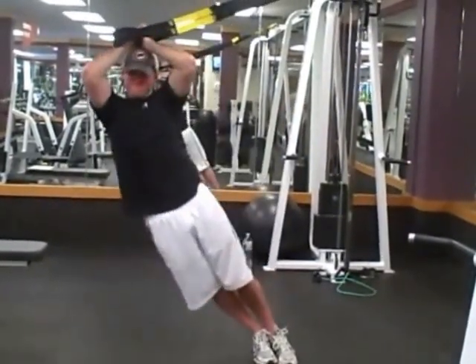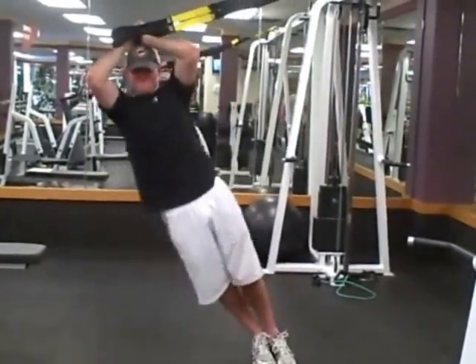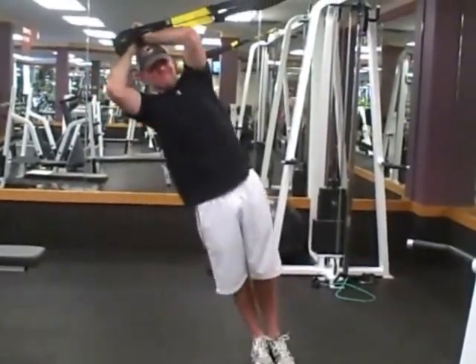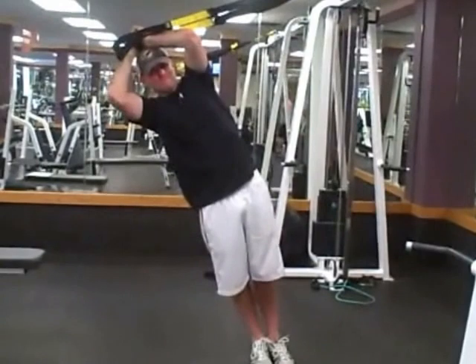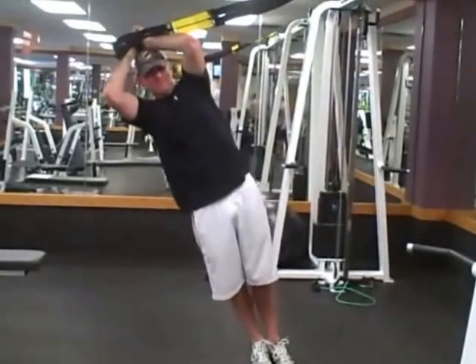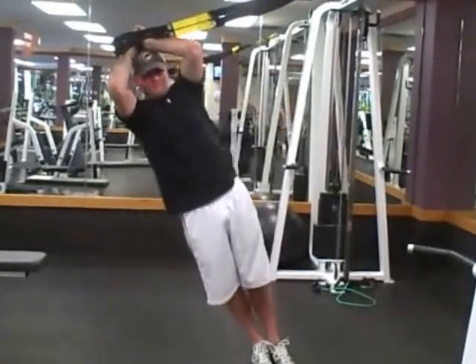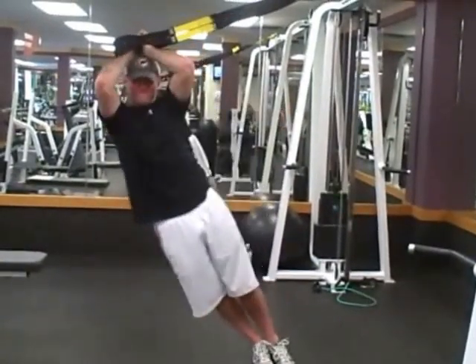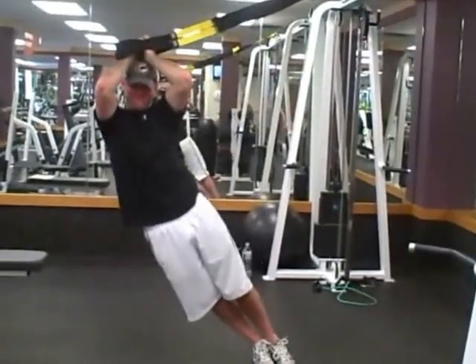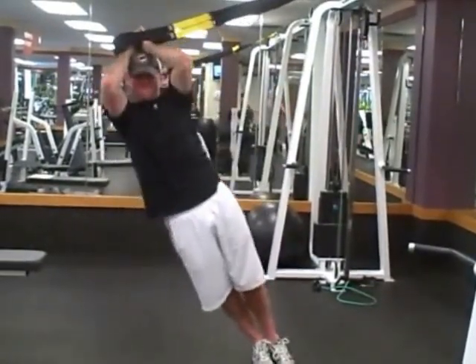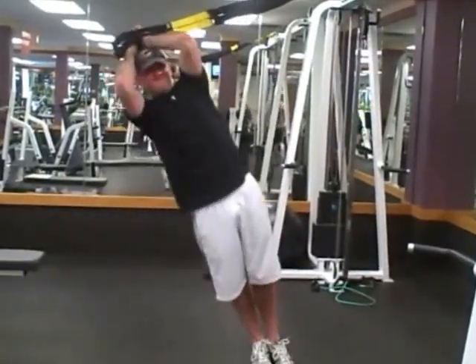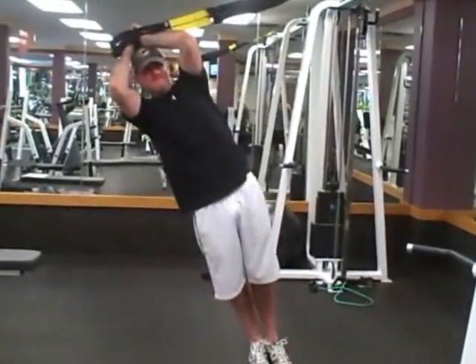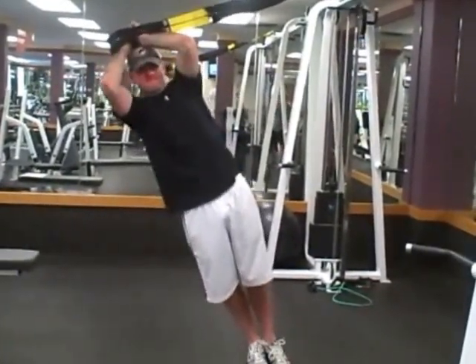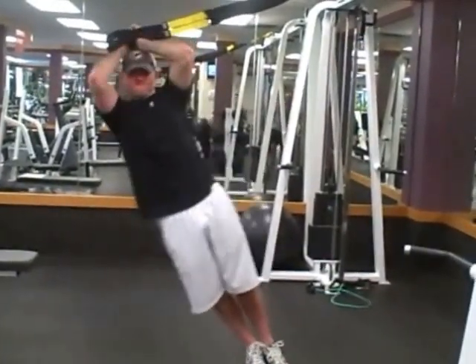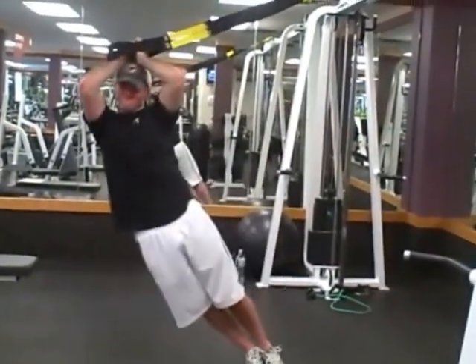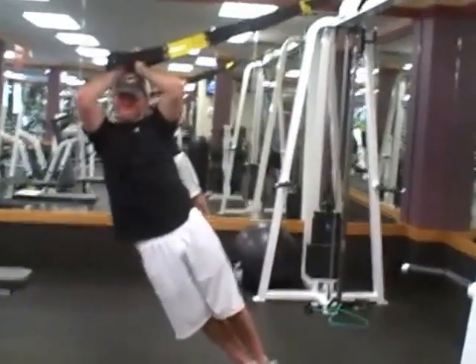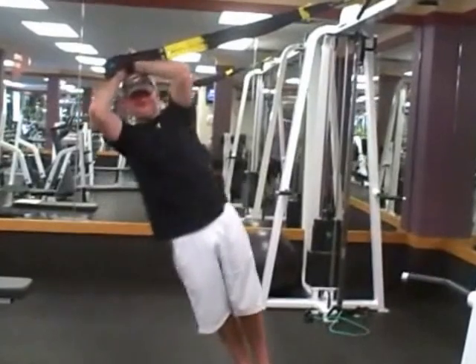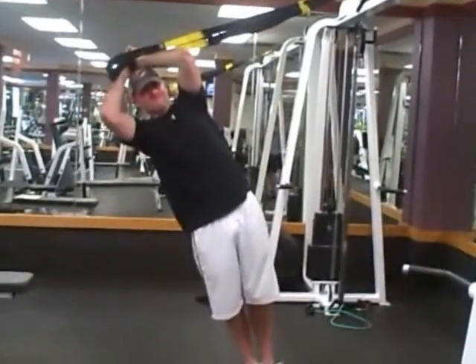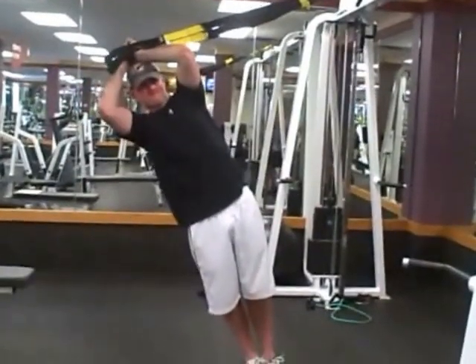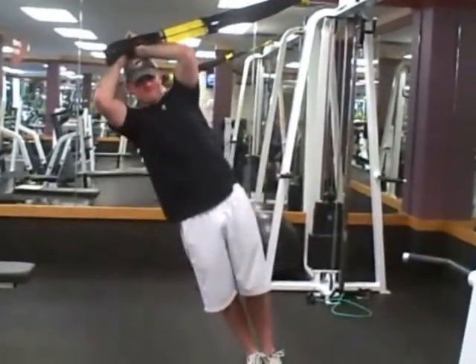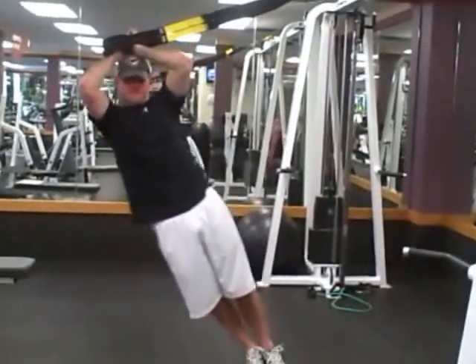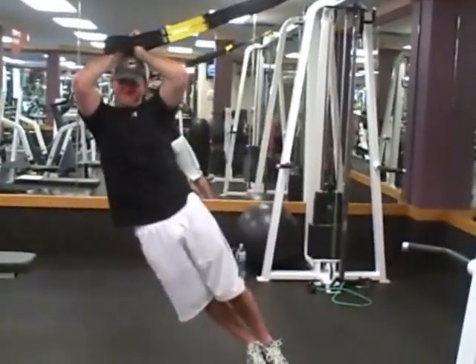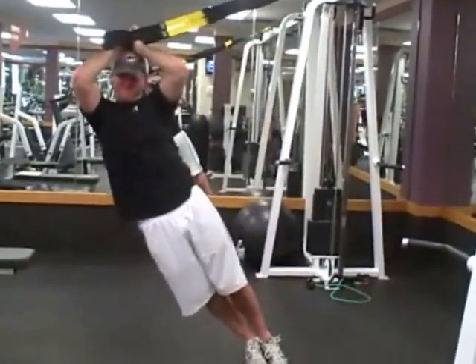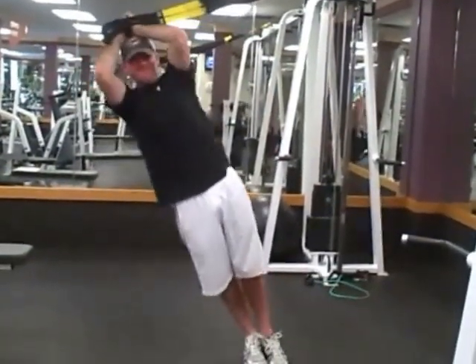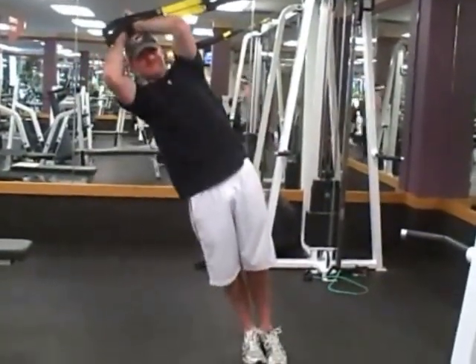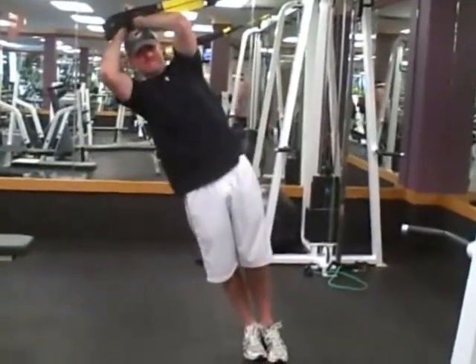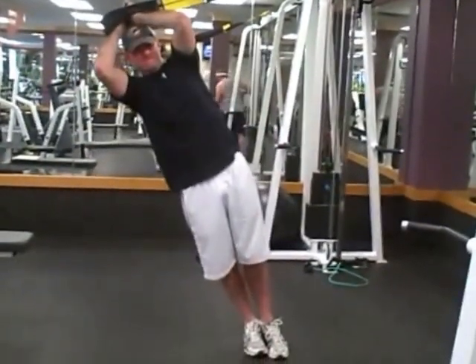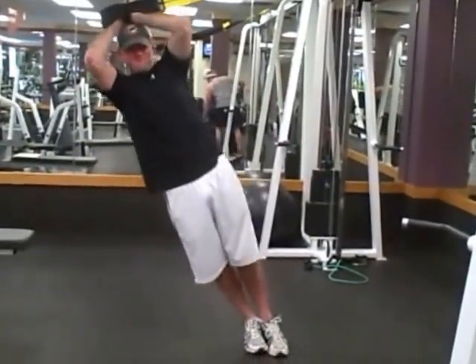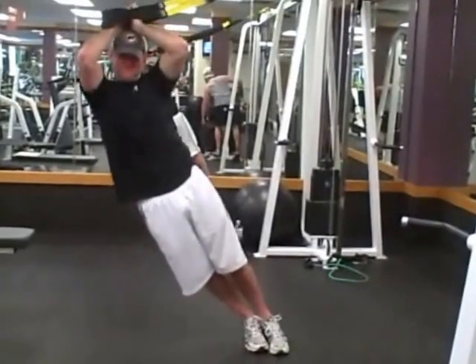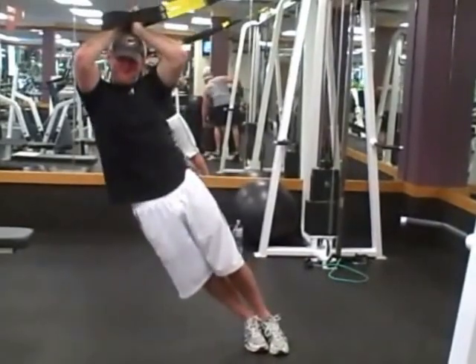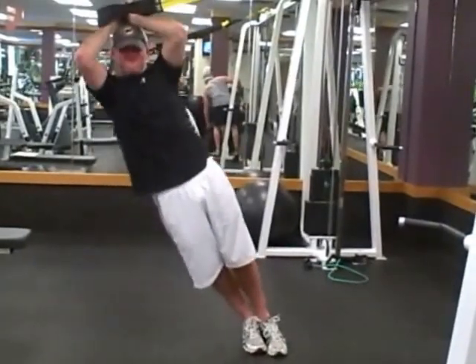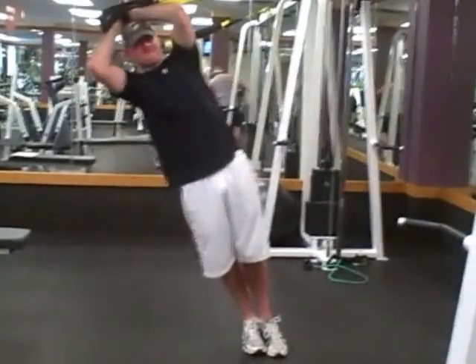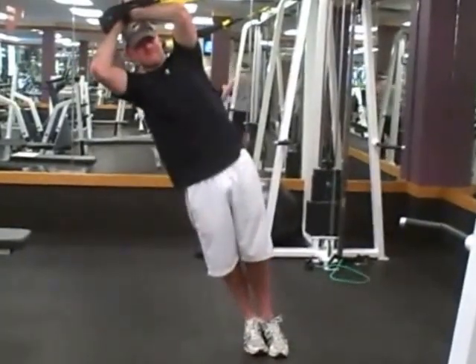He's keeping his arms pretty close to his head, with the handles right on top of his head. As he is engaging his inner thighs, he's letting his hip drop out and then squeezing everything up and back over.